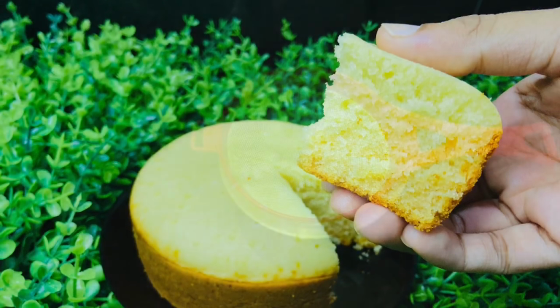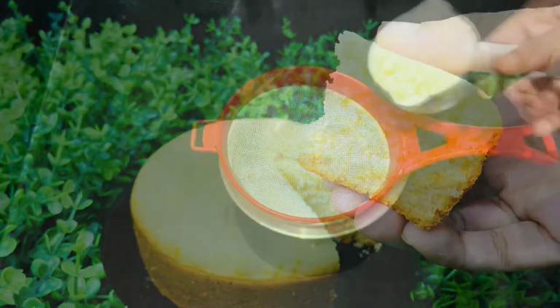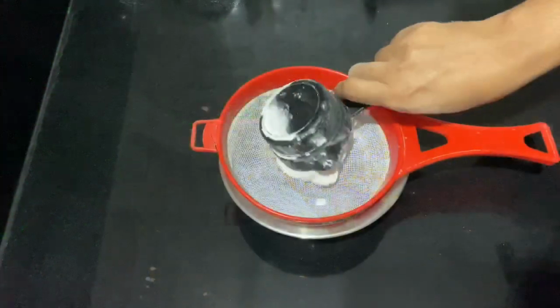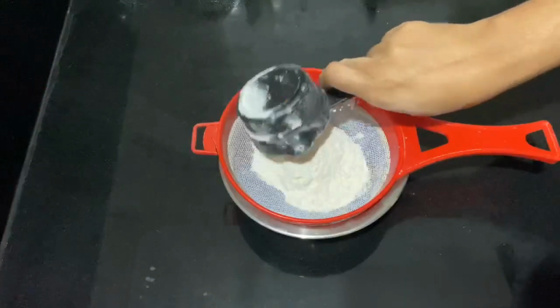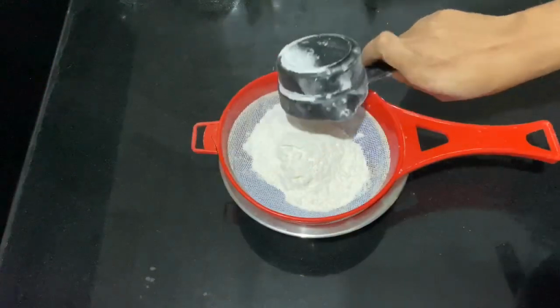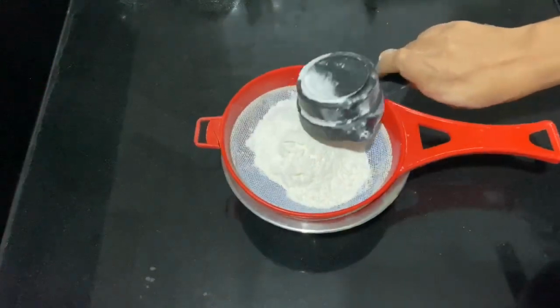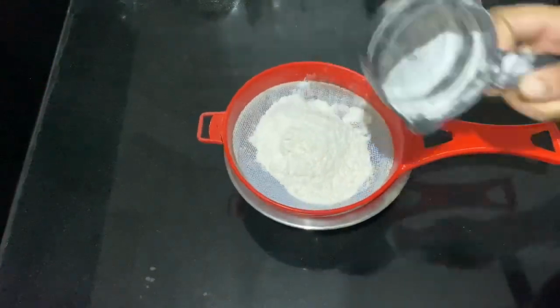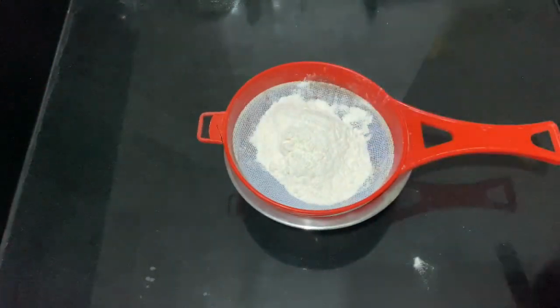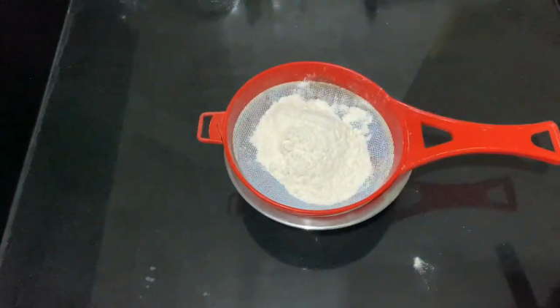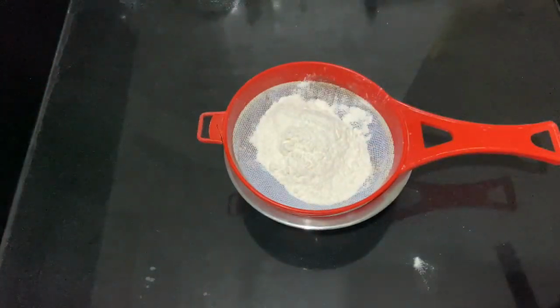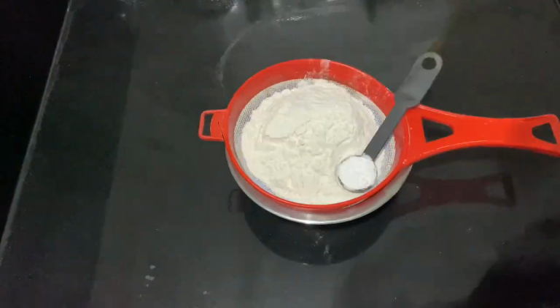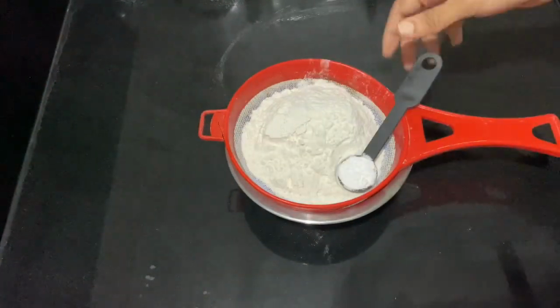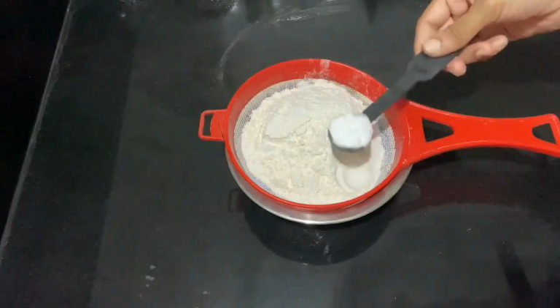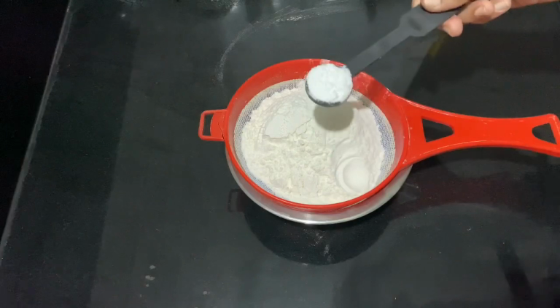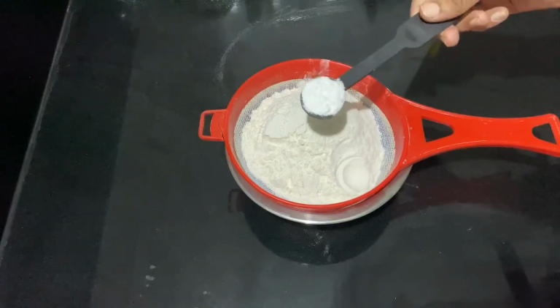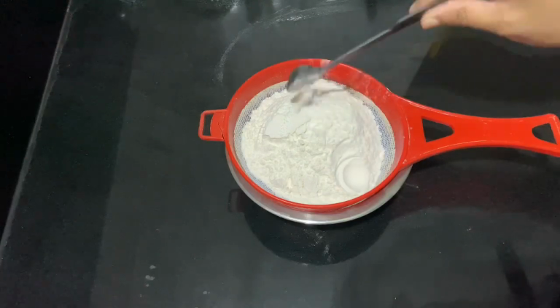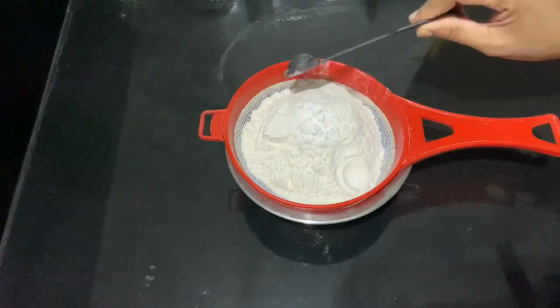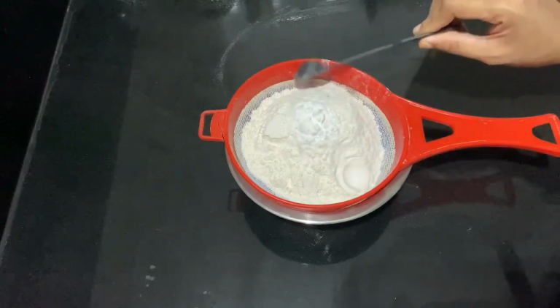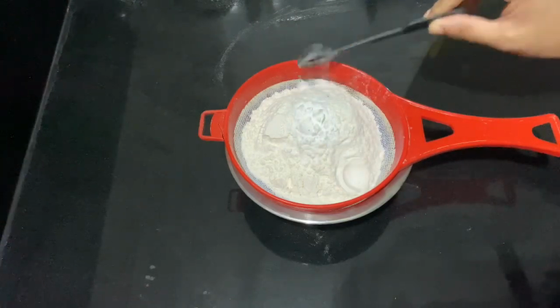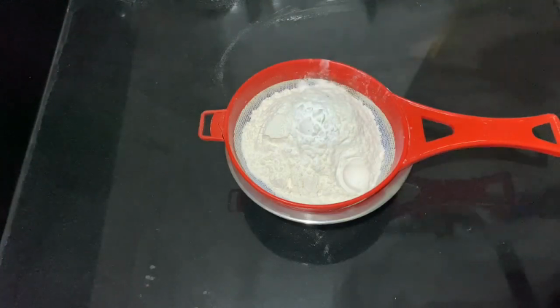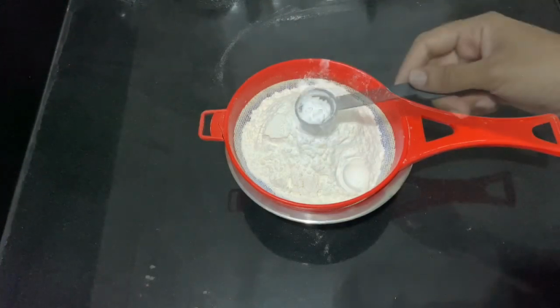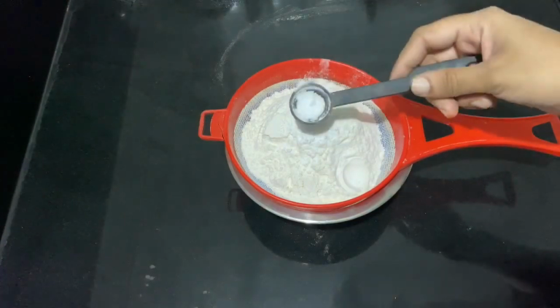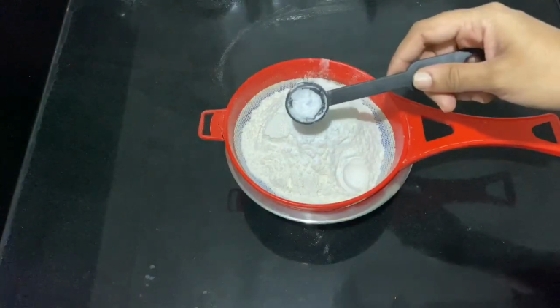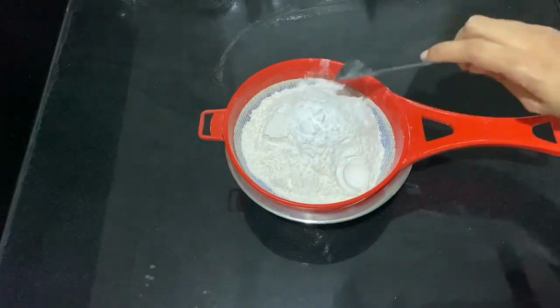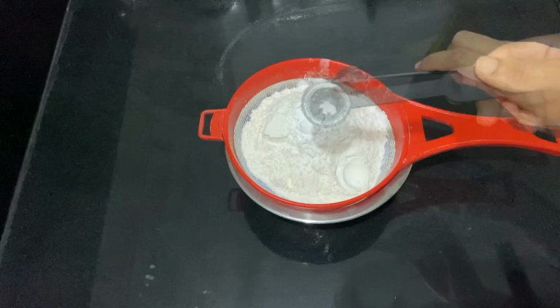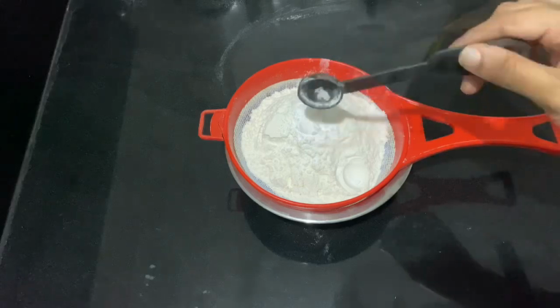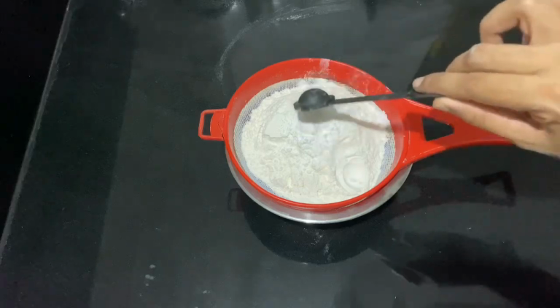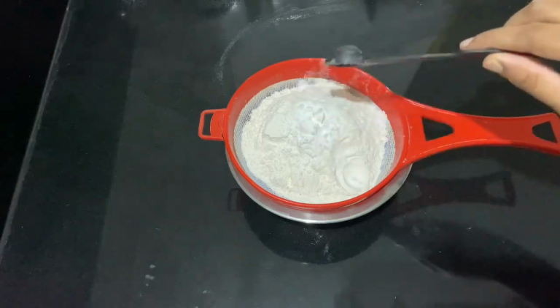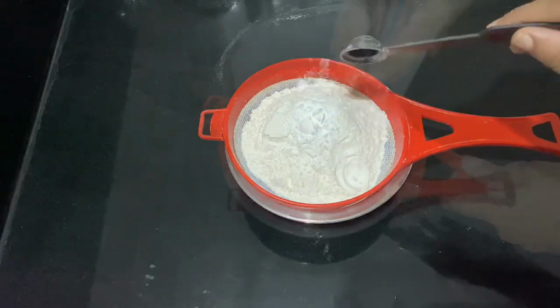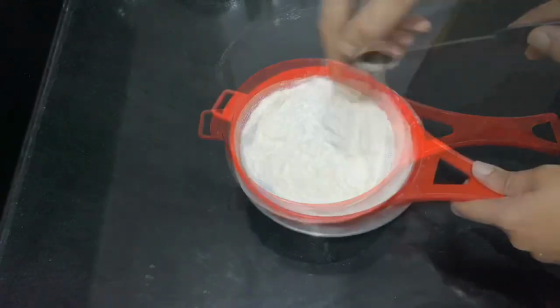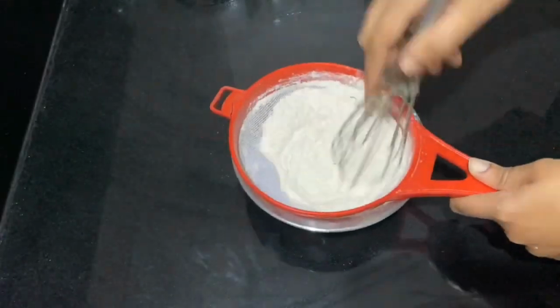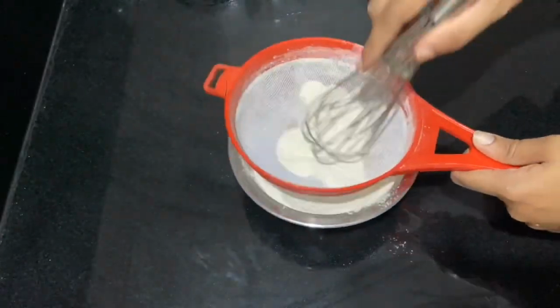We are going to start with the dry ingredients. I have to add 1 cup of flour, 1 teaspoon of baking powder, and 1 teaspoon of baking soda. We will mix it together.